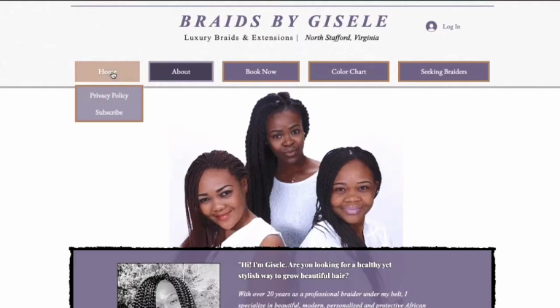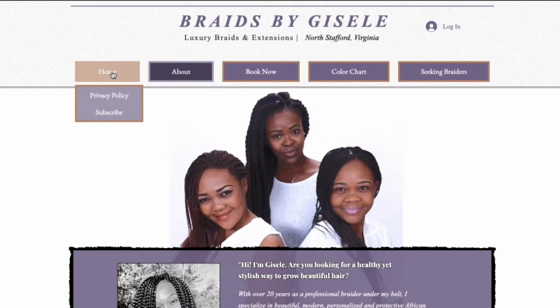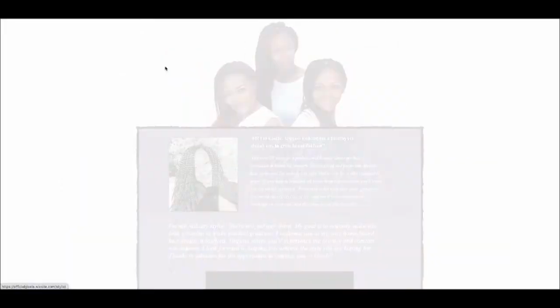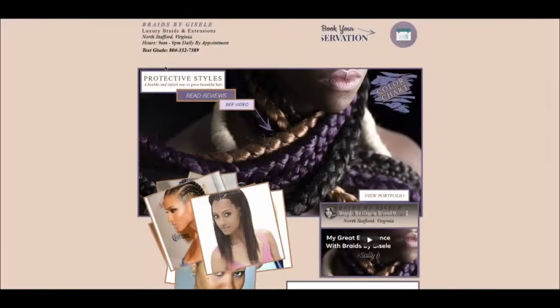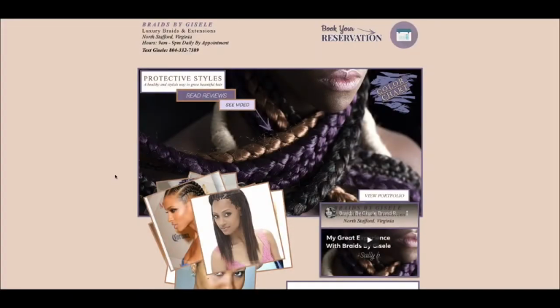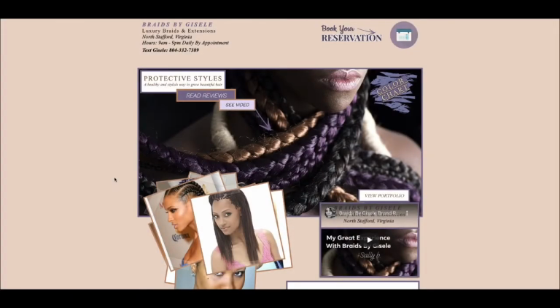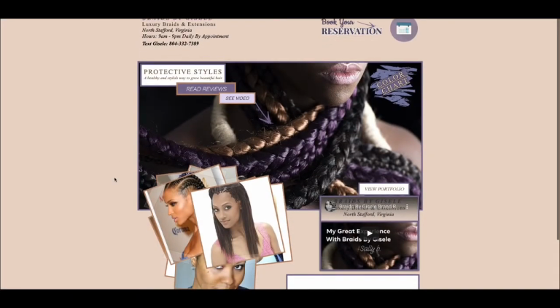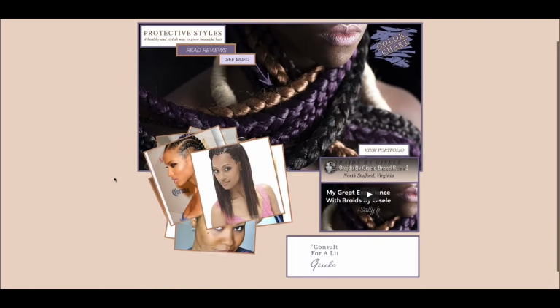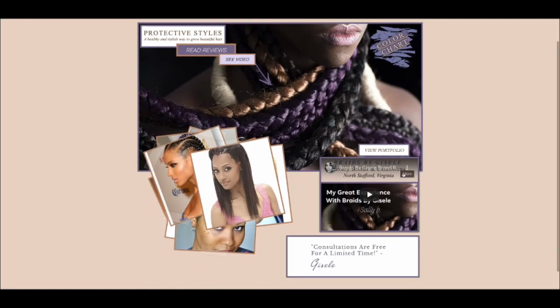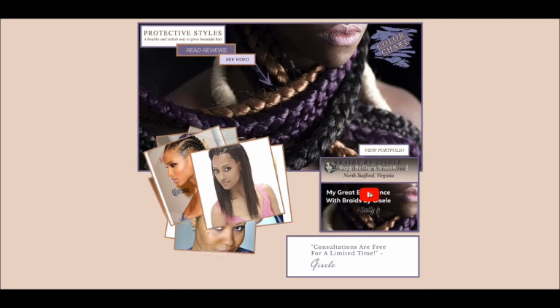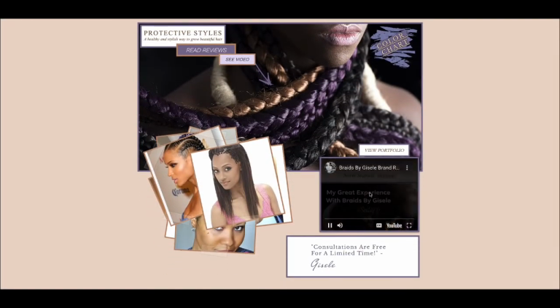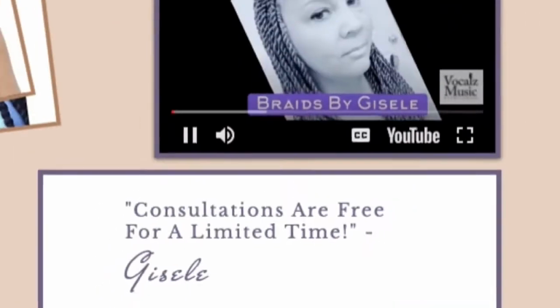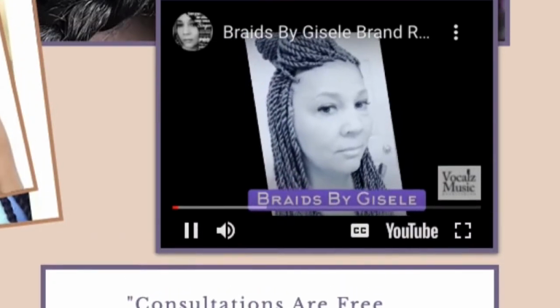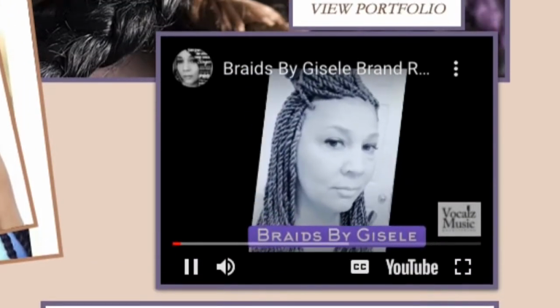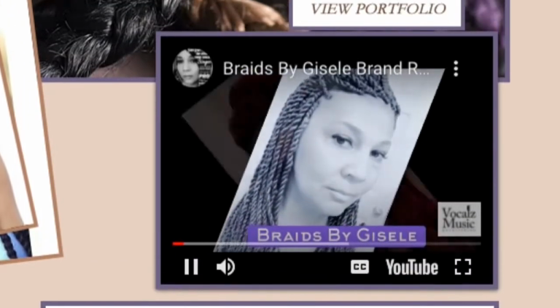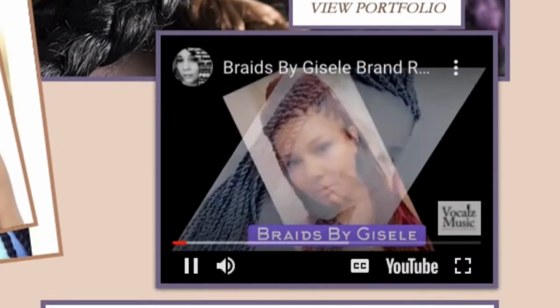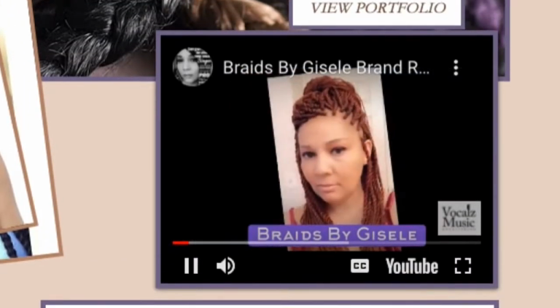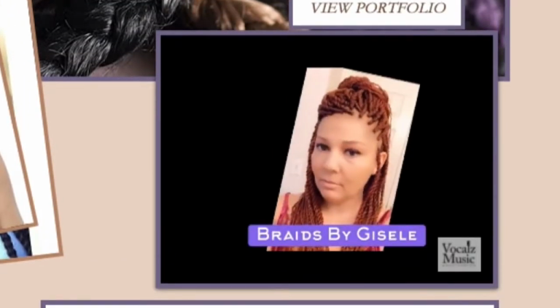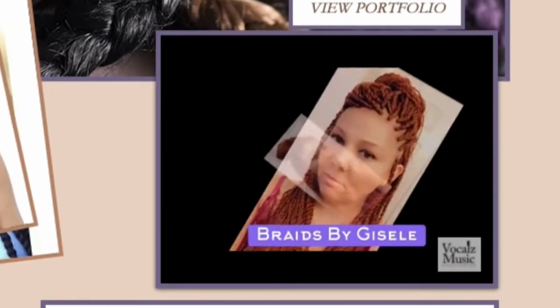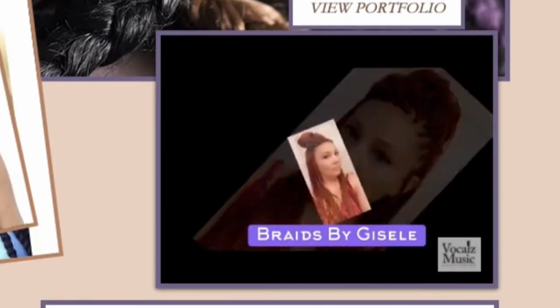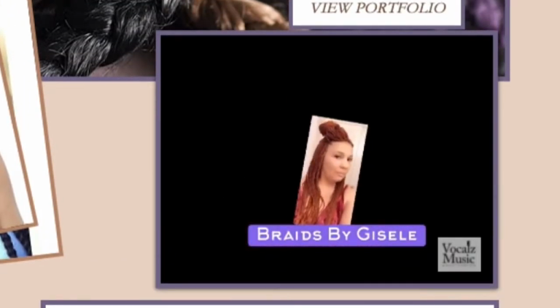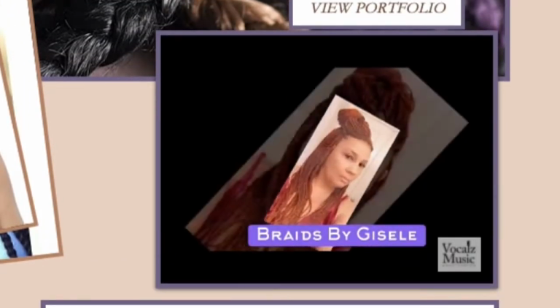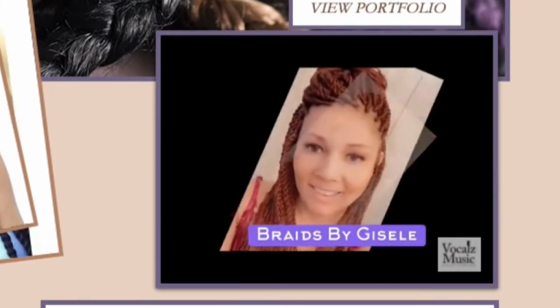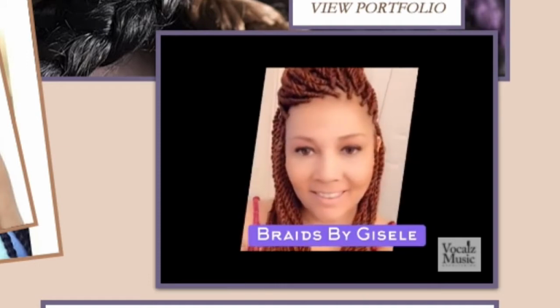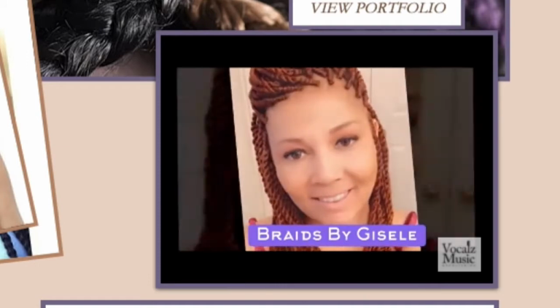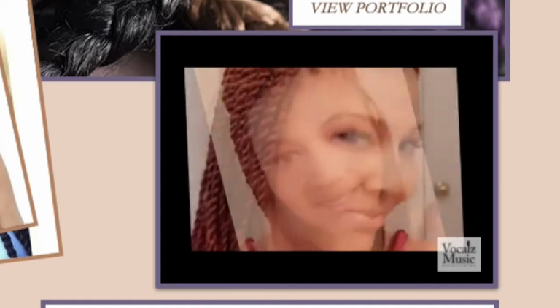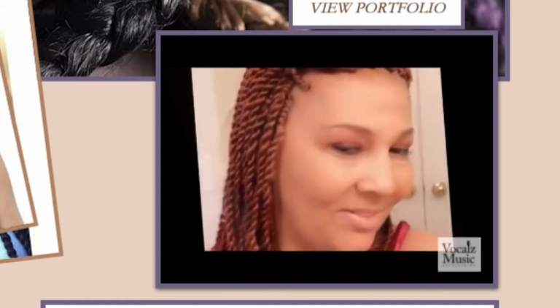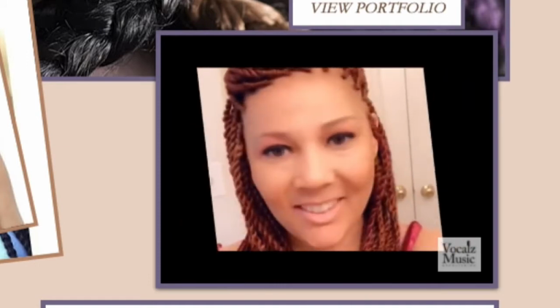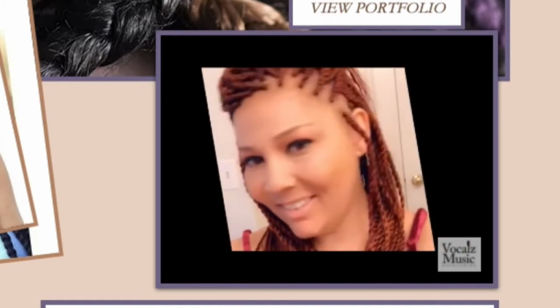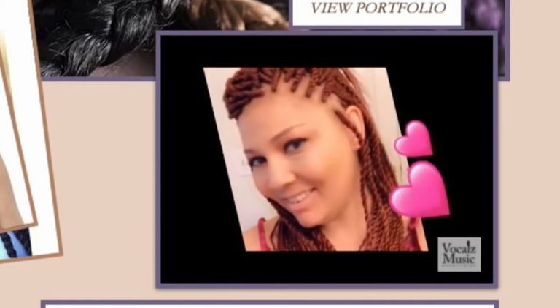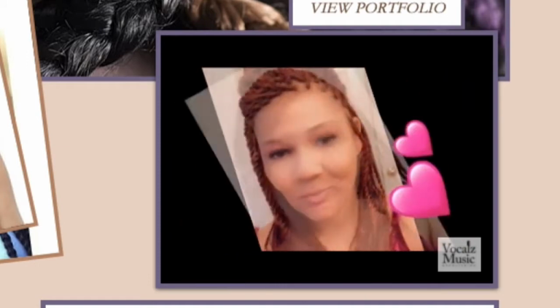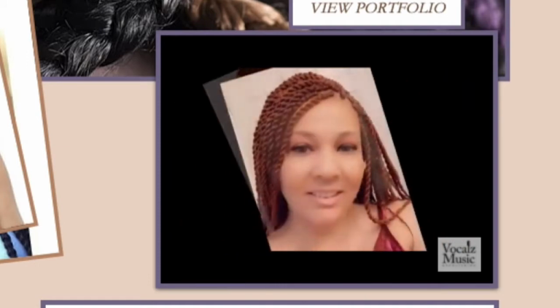Check out this video I made. This is an actual video of her work, and that's me in the video. I only co-sign on things I love, and I love Brains by Giselle.